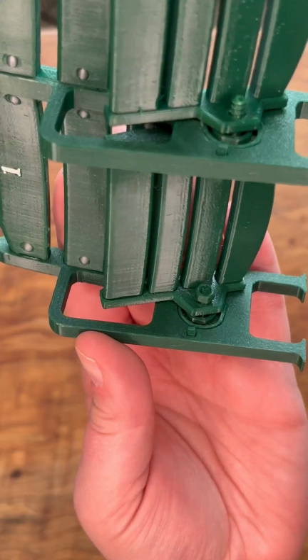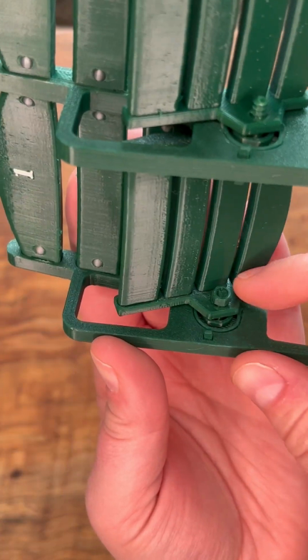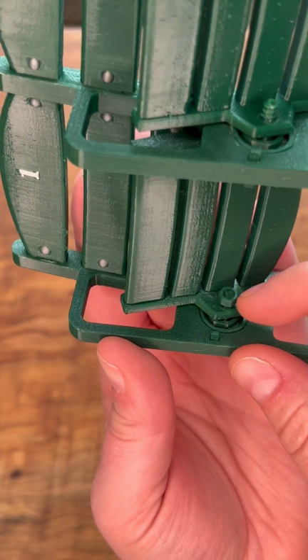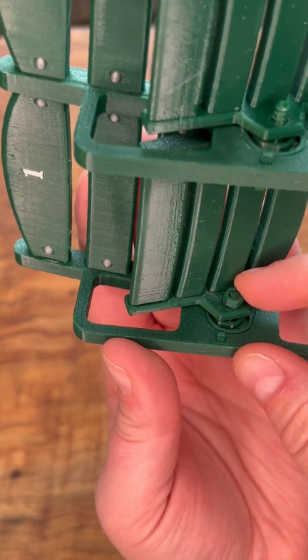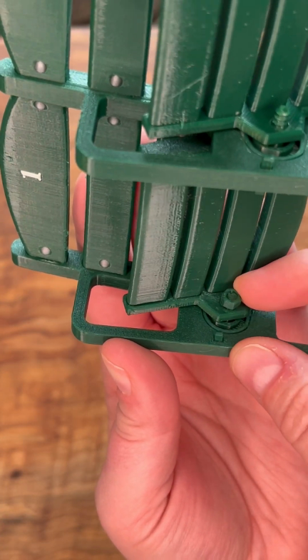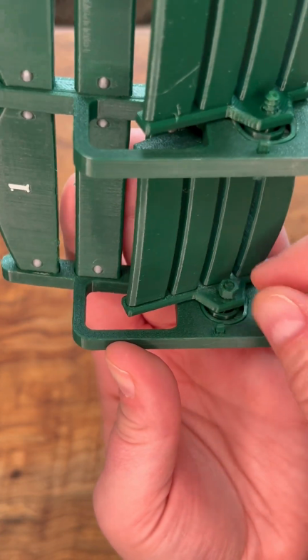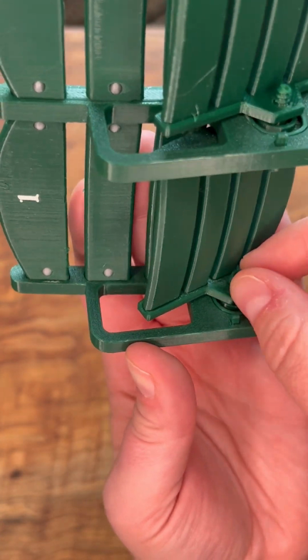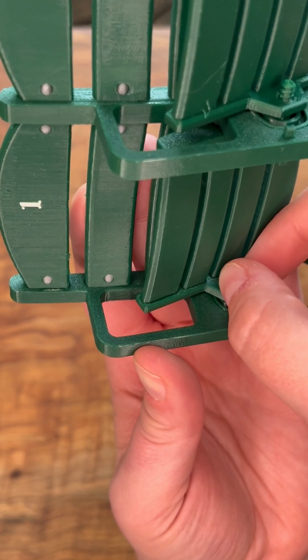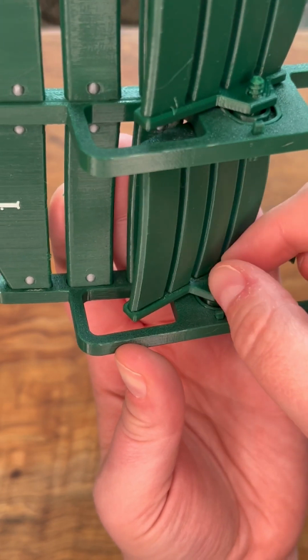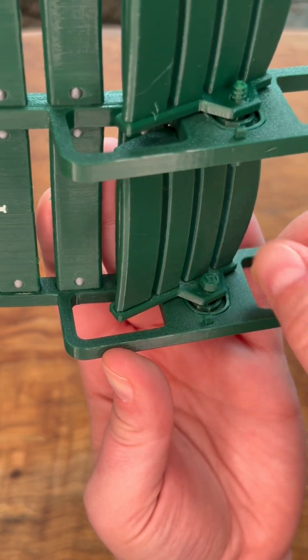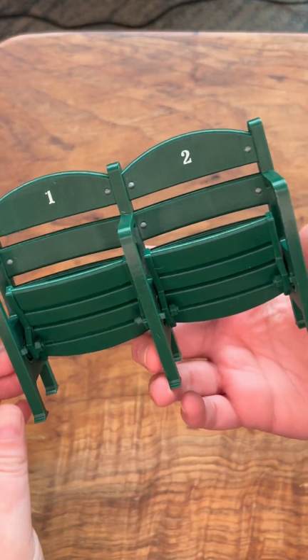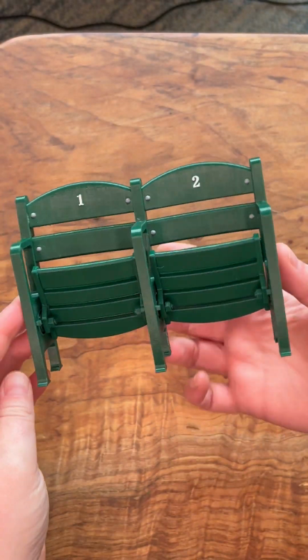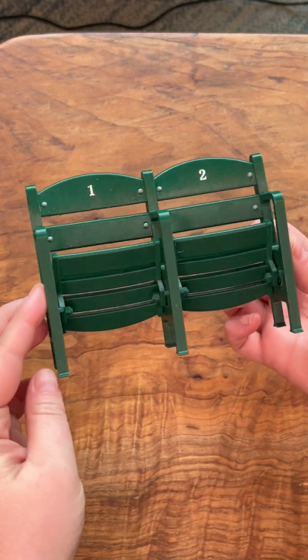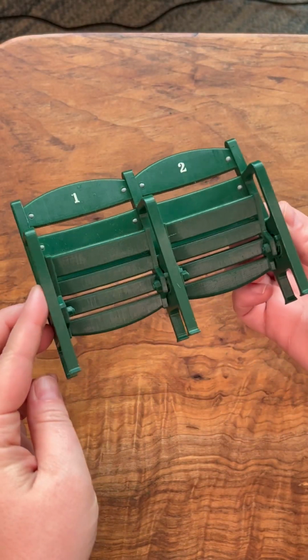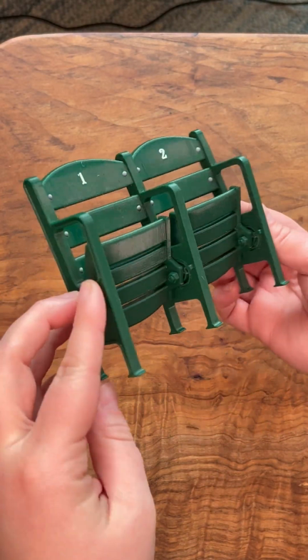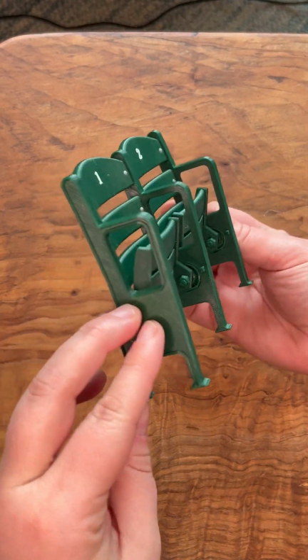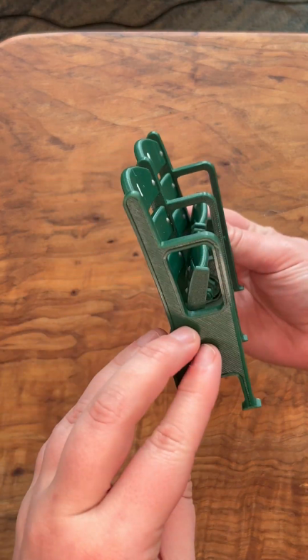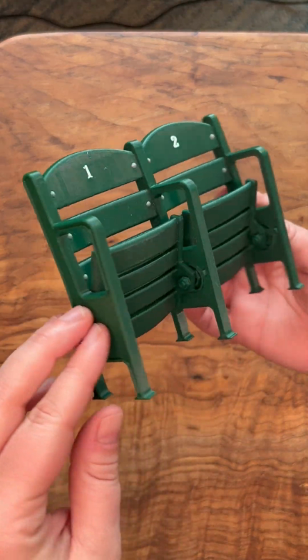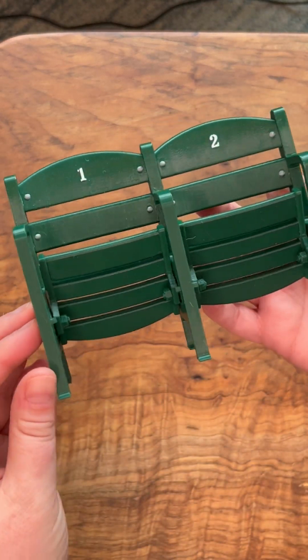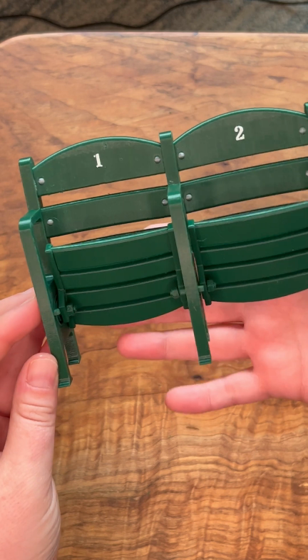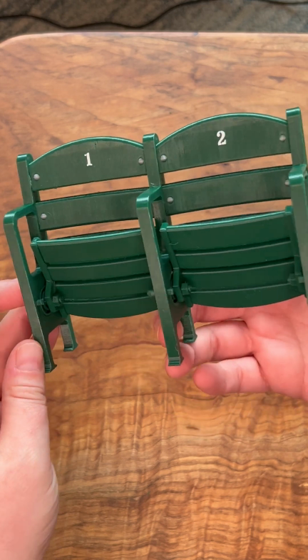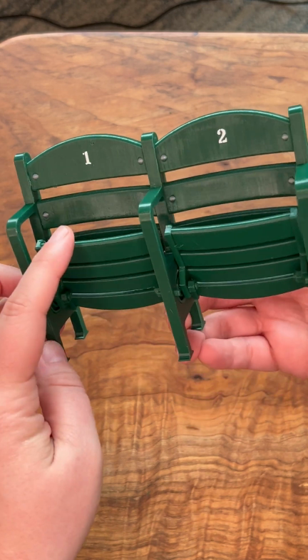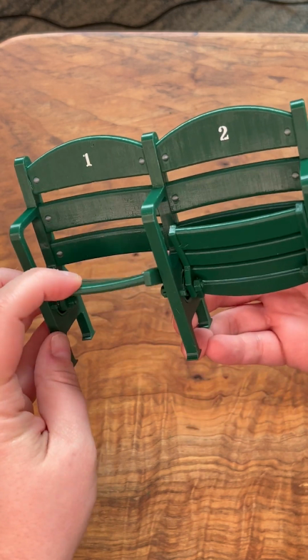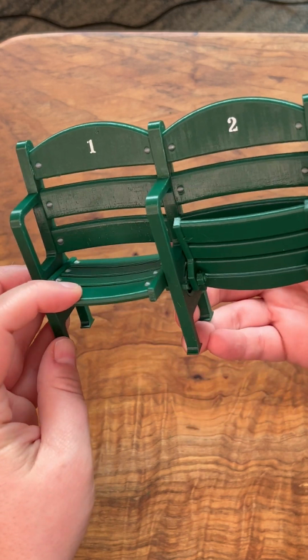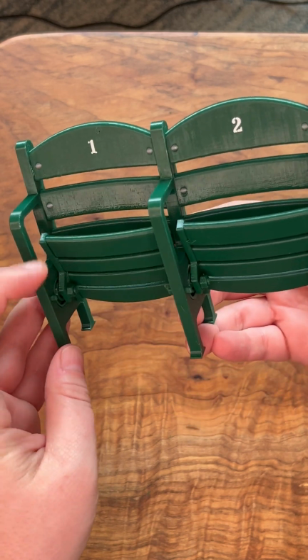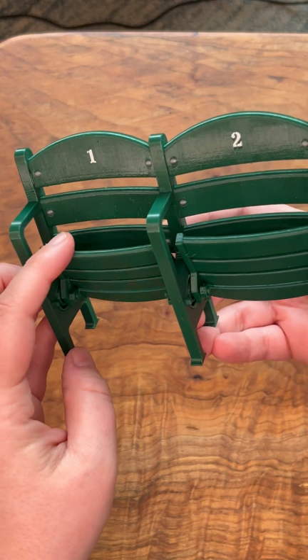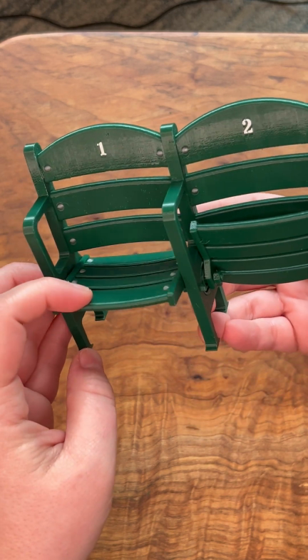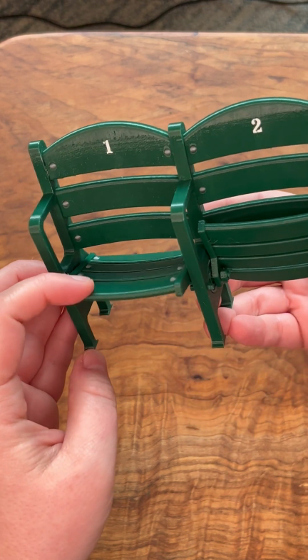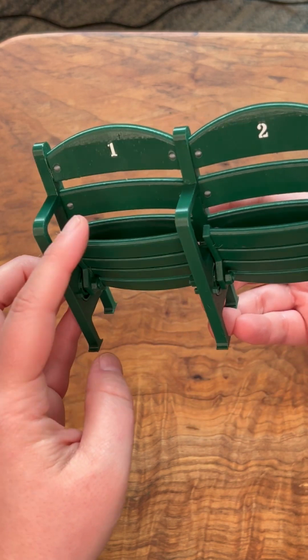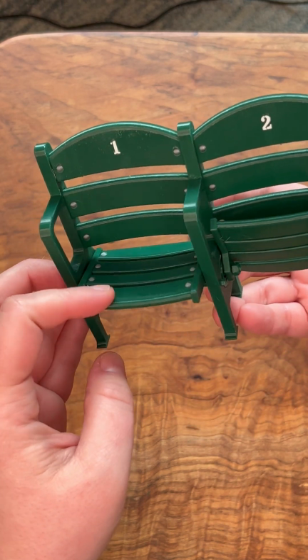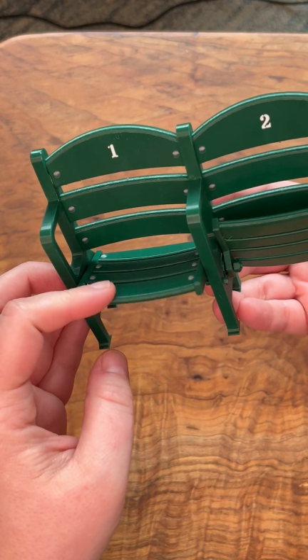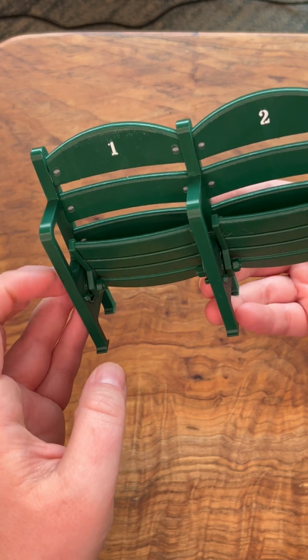The last step is to twist the four nuts onto each of the spring threads — and here's the final result. When you press the seat bottom down it just springs back up, and it's just so much fun to play with.